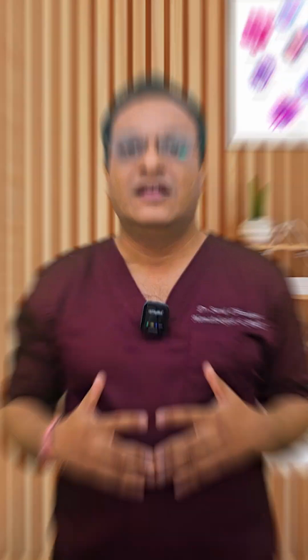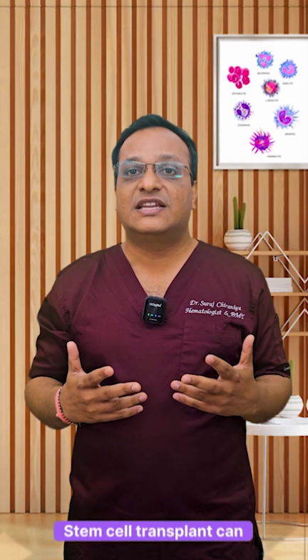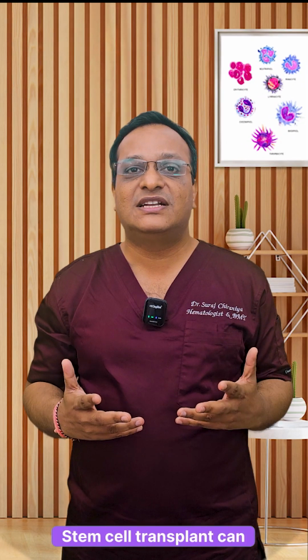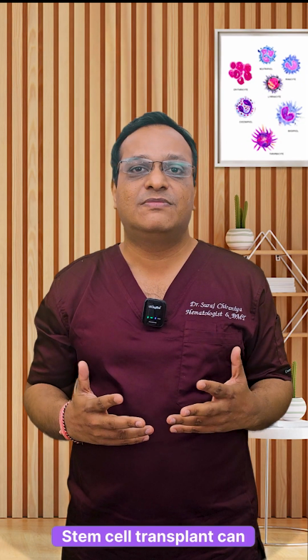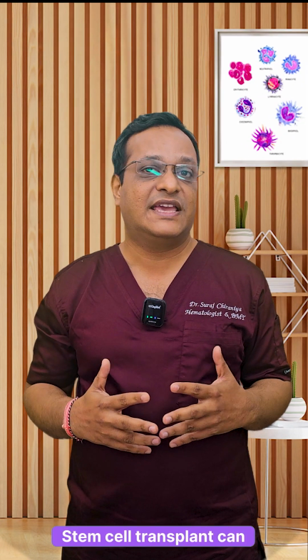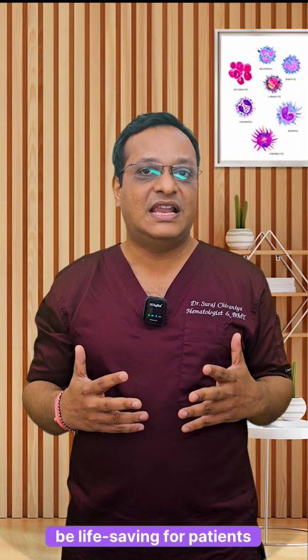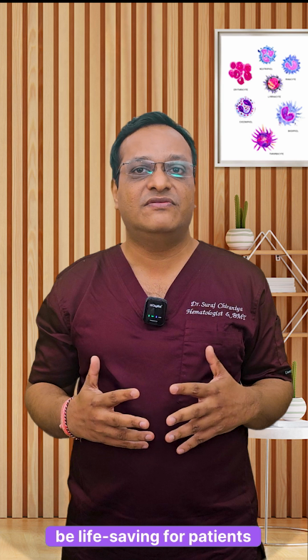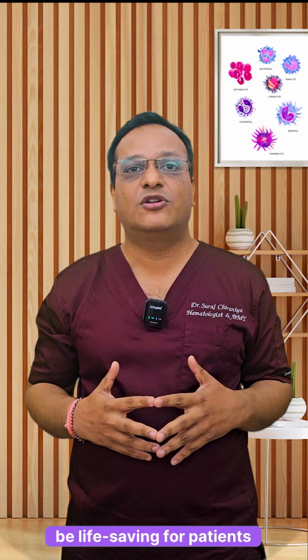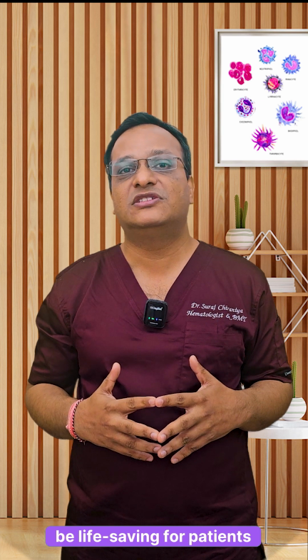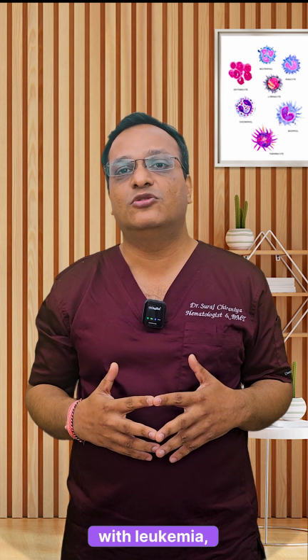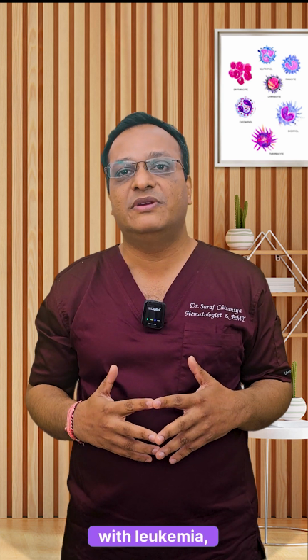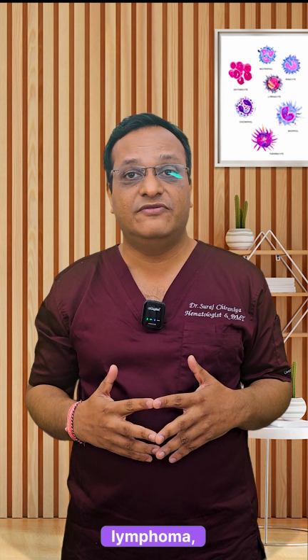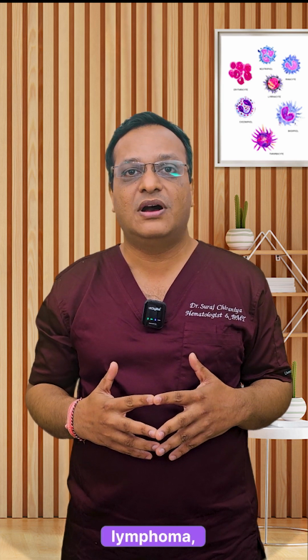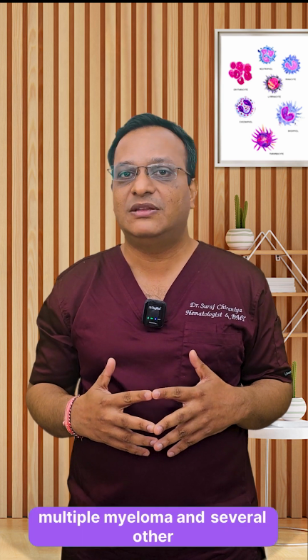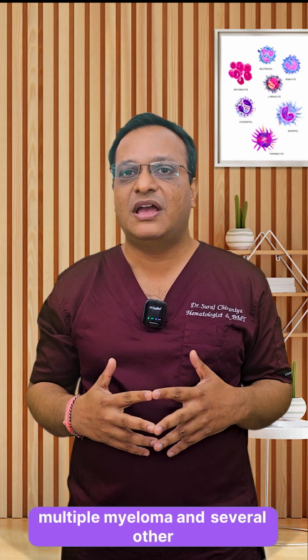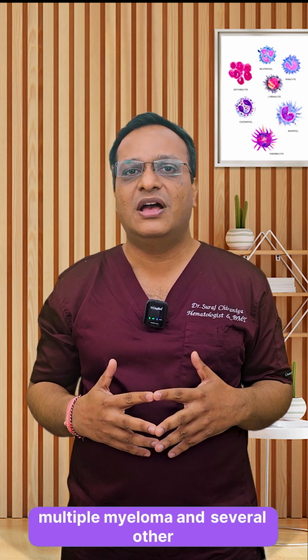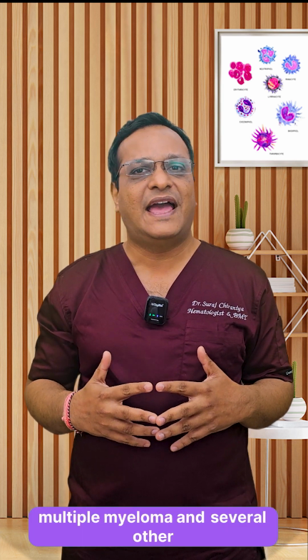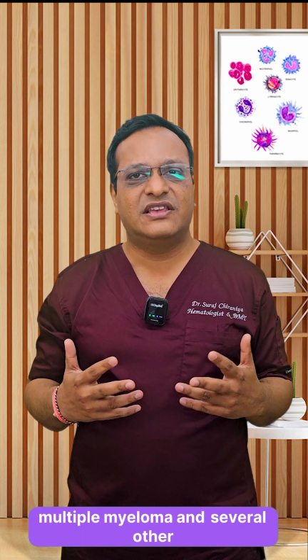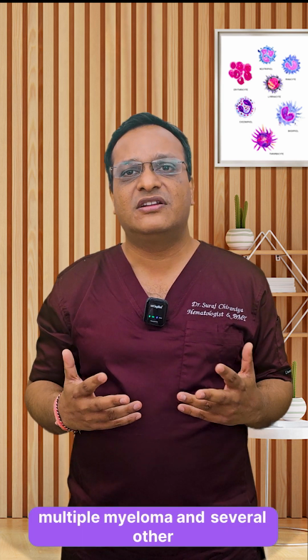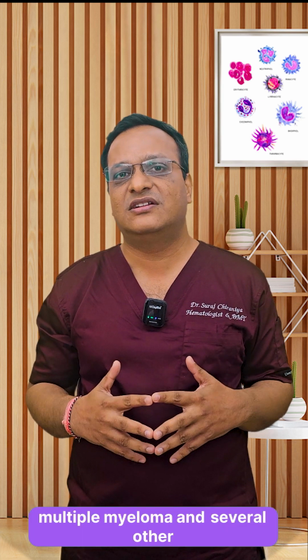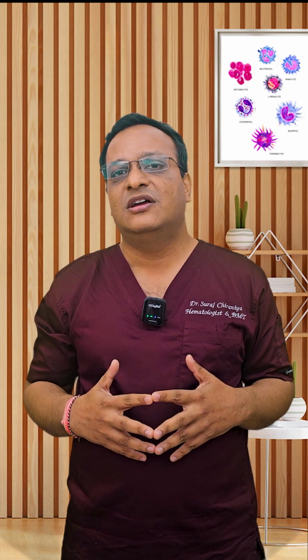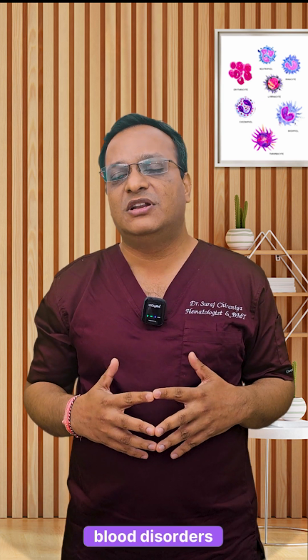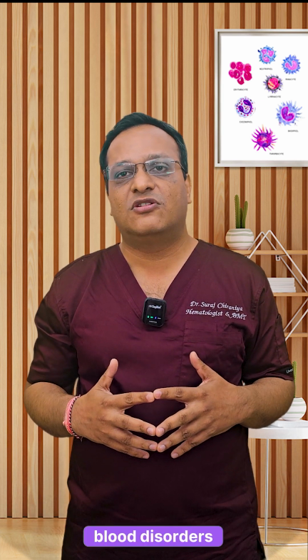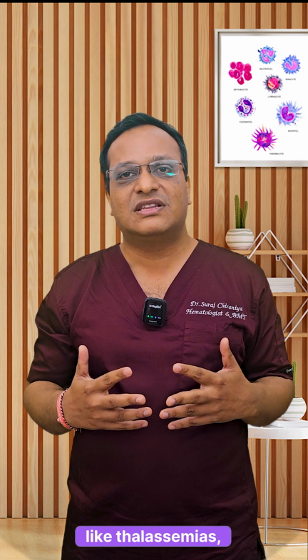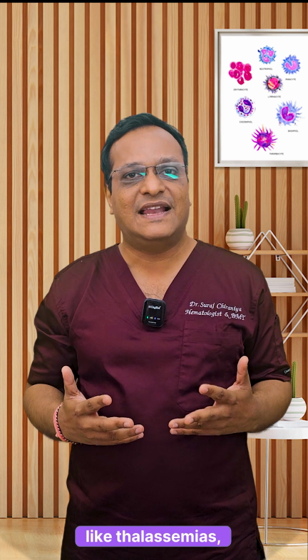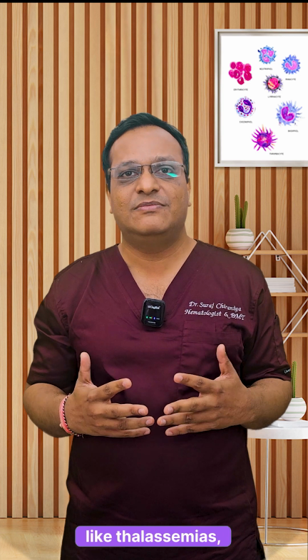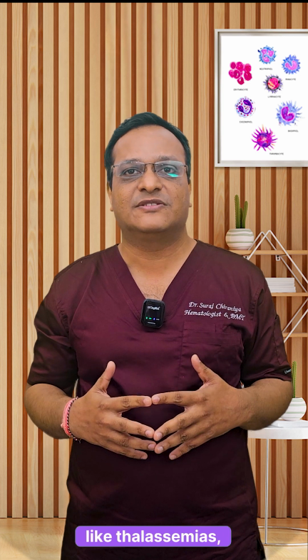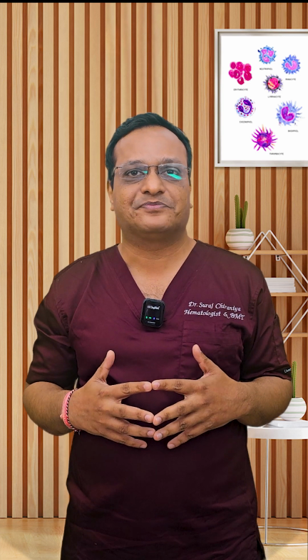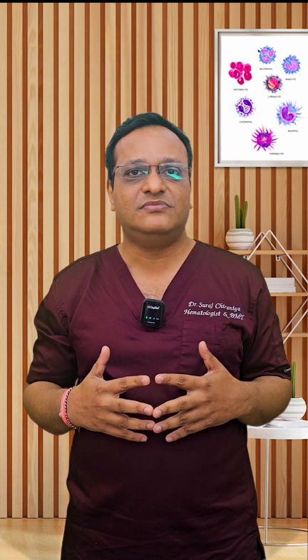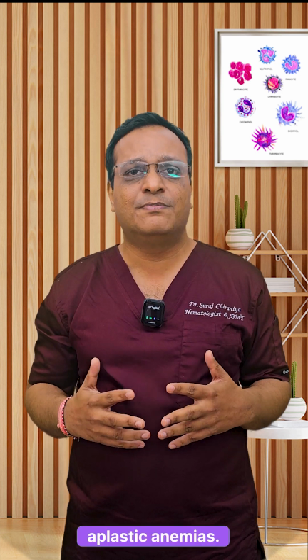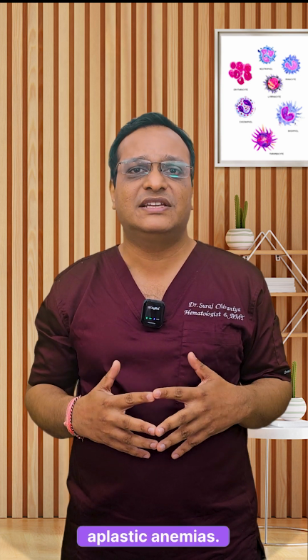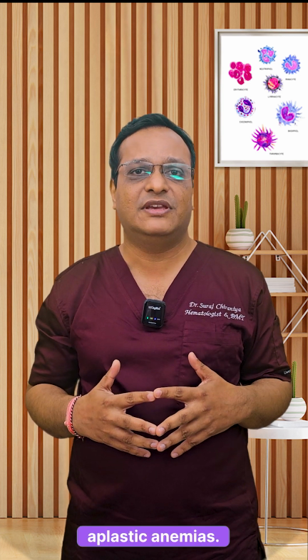Stem cell transplant can be life-saving for patients with leukemia, lymphoma, multiple myeloma, and several other blood disorders like thalassemia and aplastic anemia.